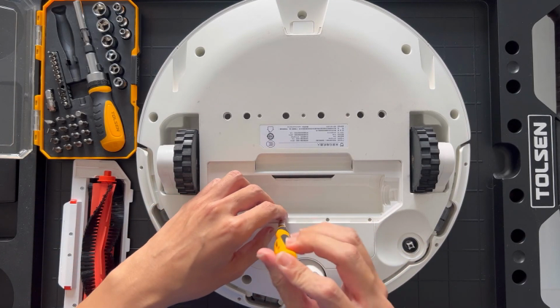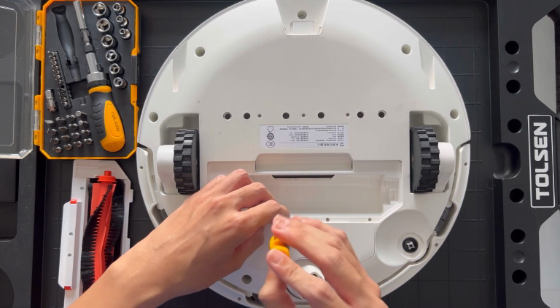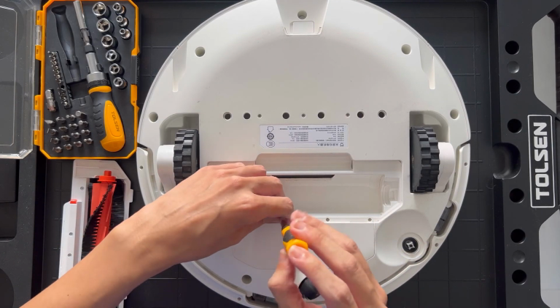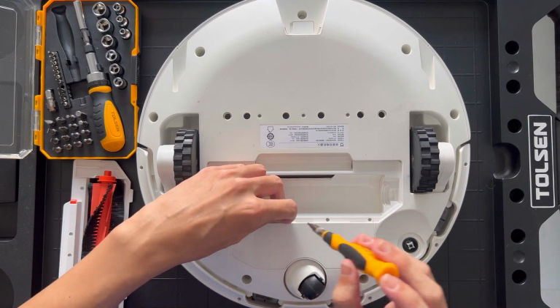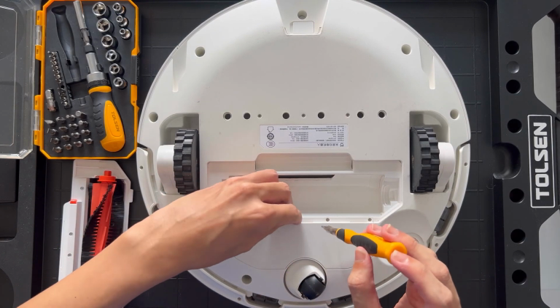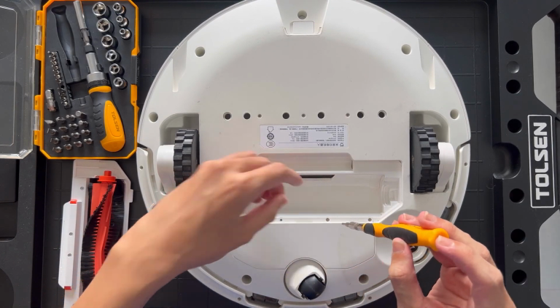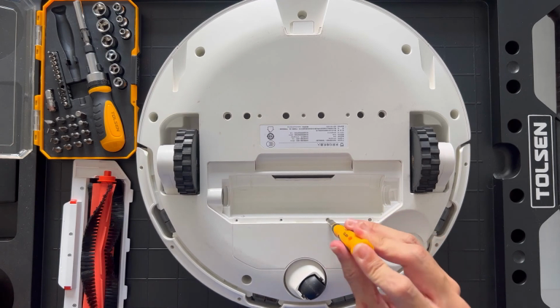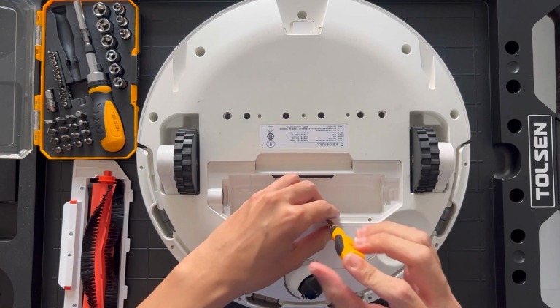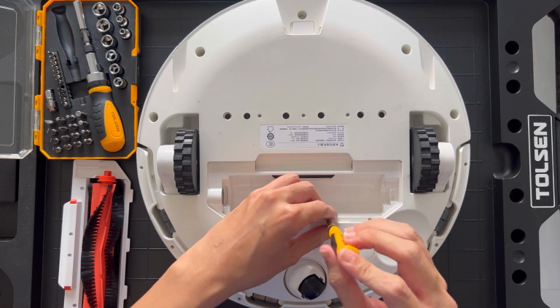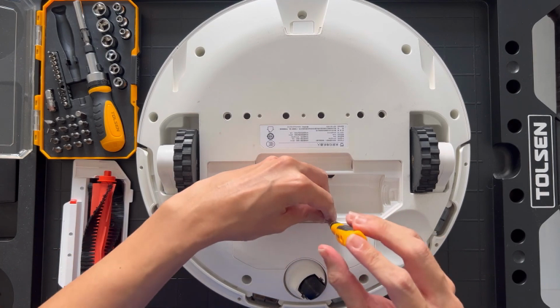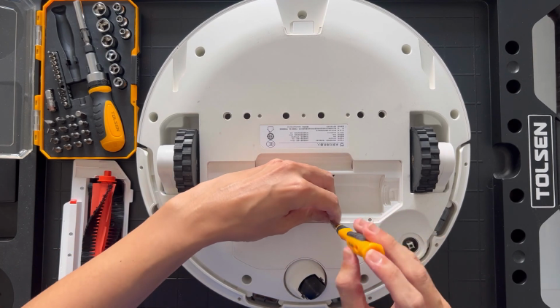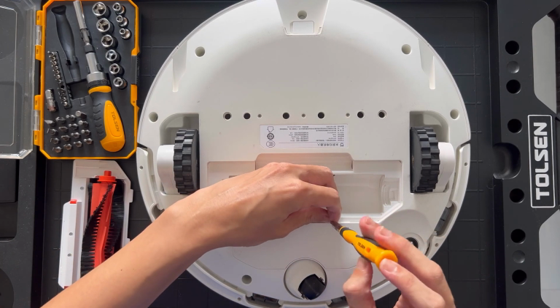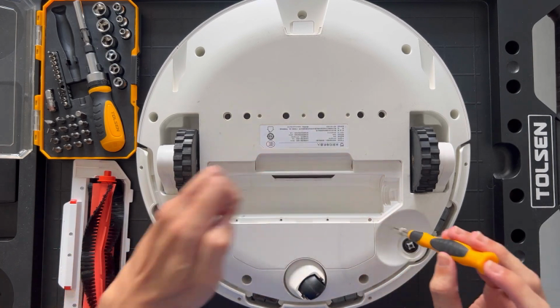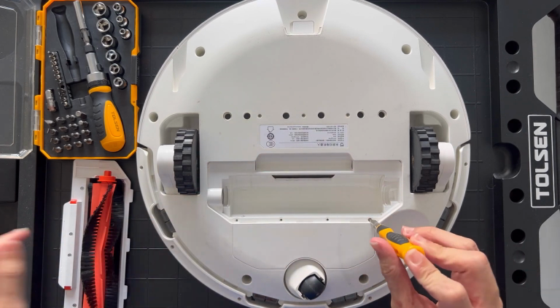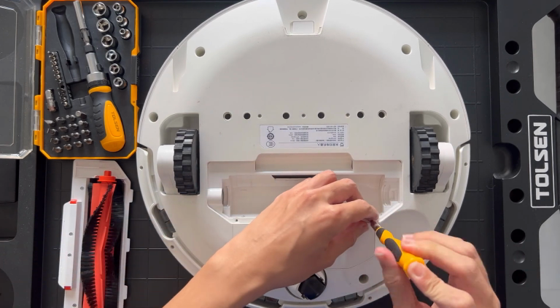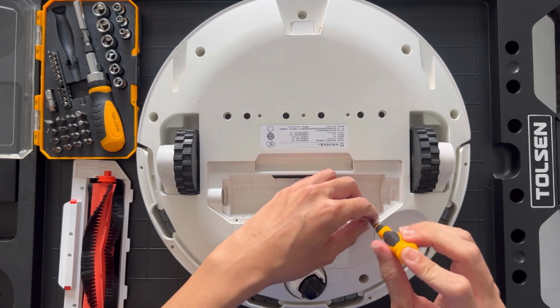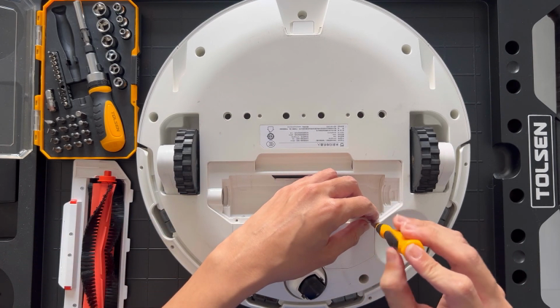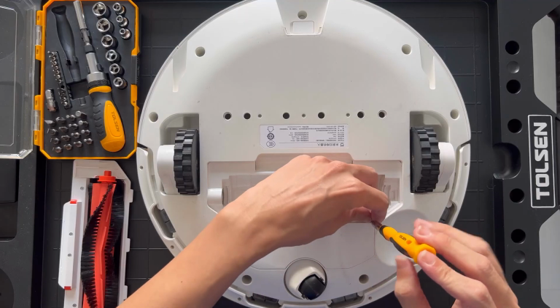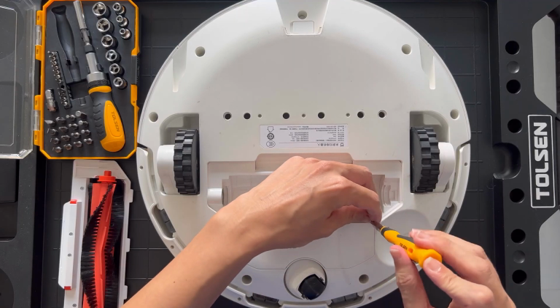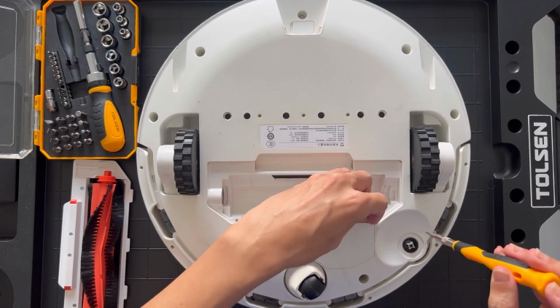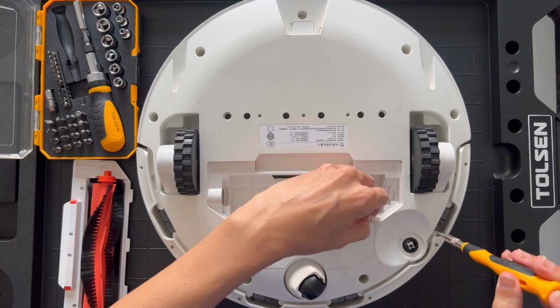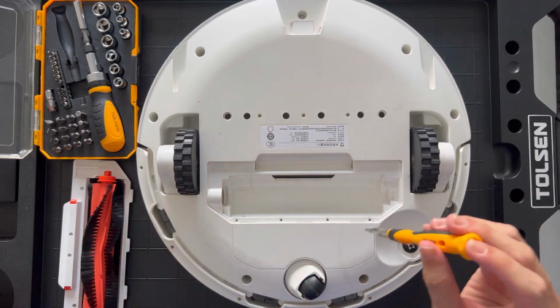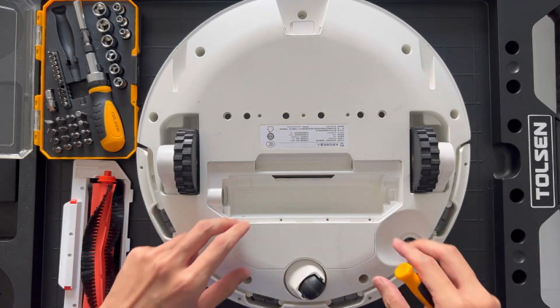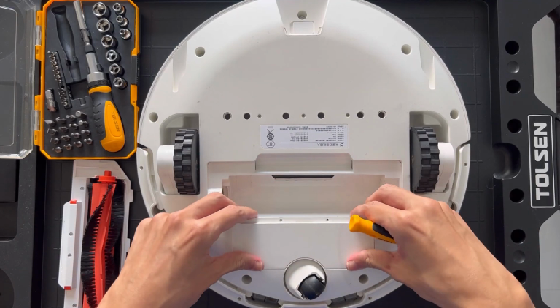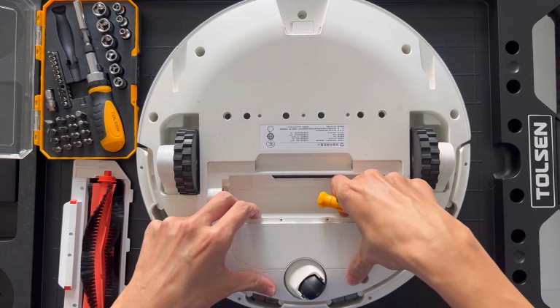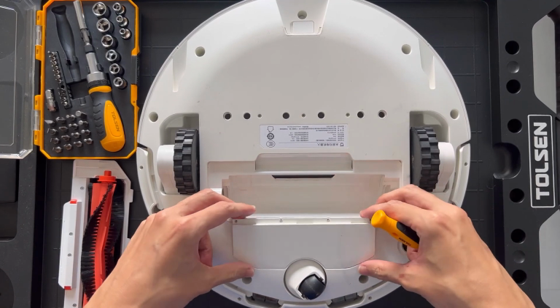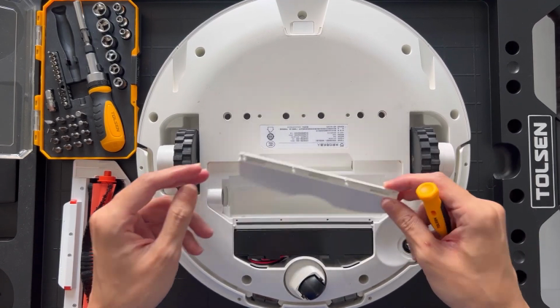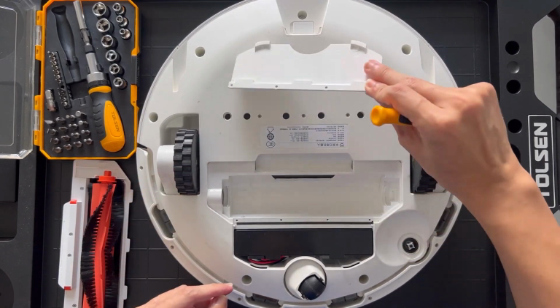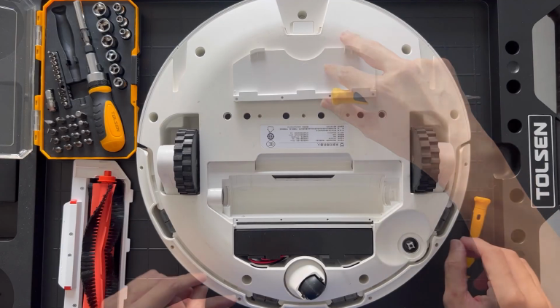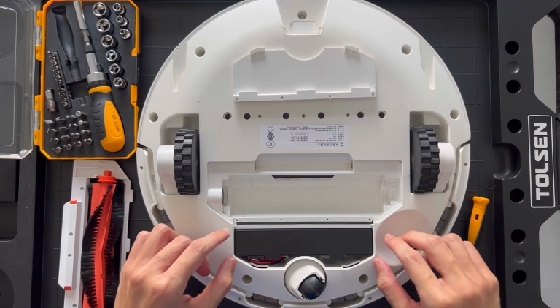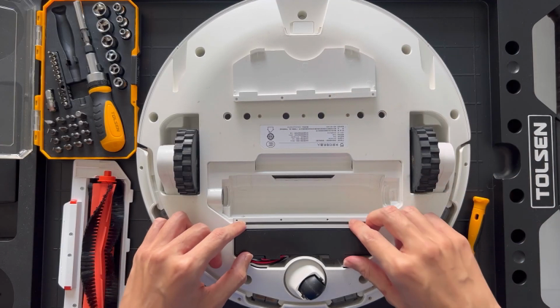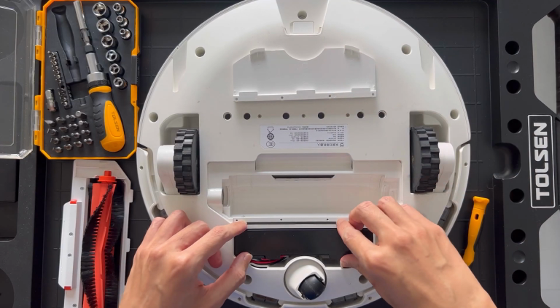We start off first by removing the roller brush under the Robo Vacuum. This will expose 4 screws that are securing the lid over the battery compartment. Unscrew all 4 of them and you will be able to remove the lid and the battery is exposed.